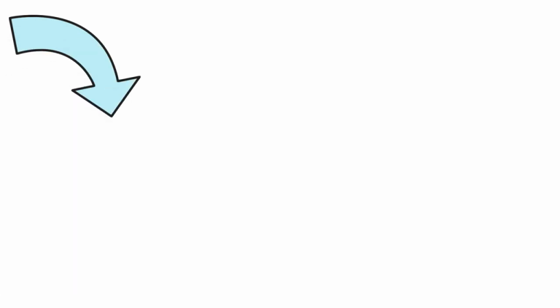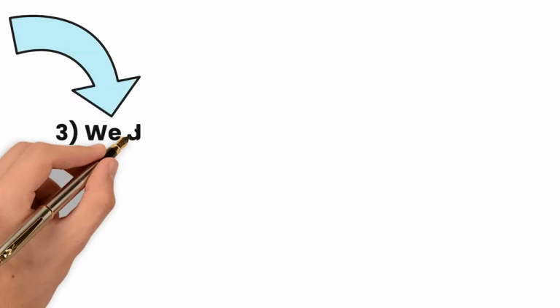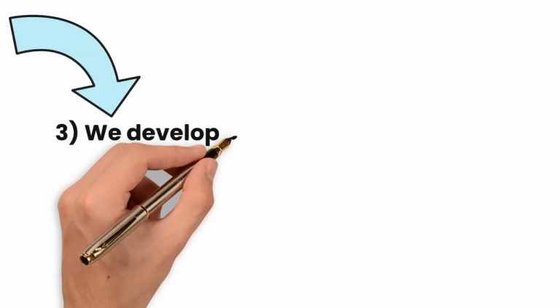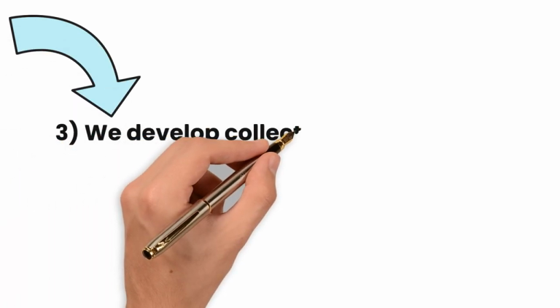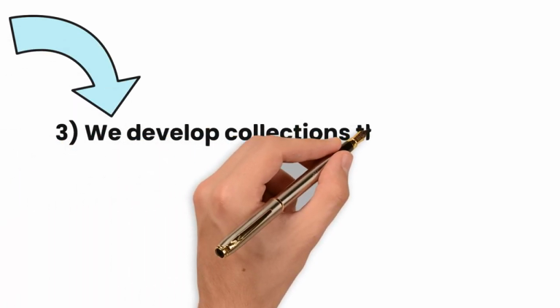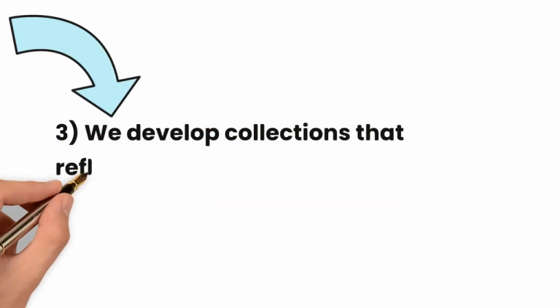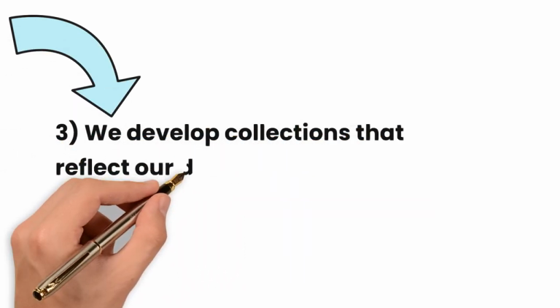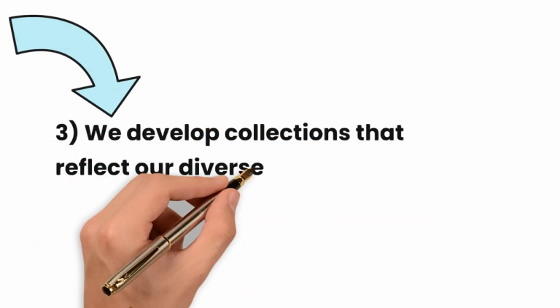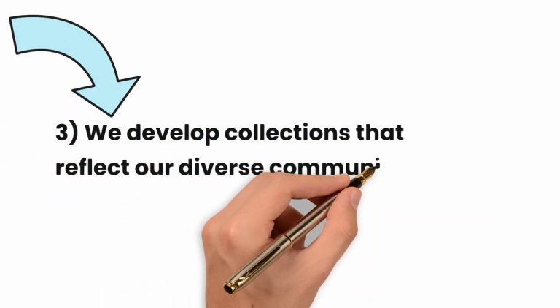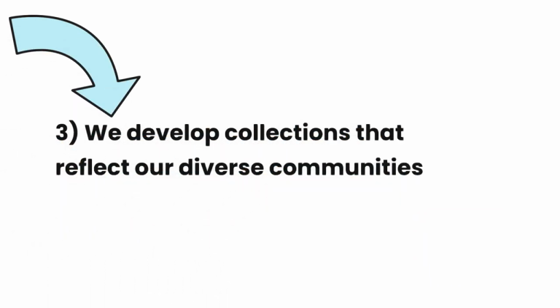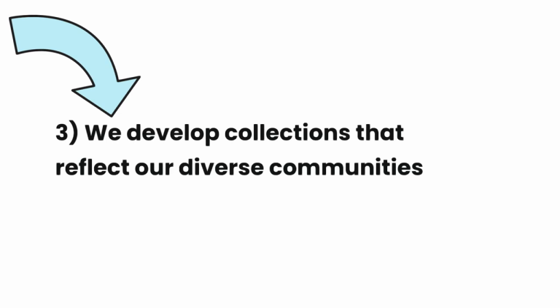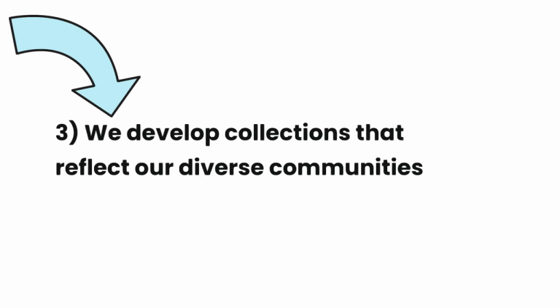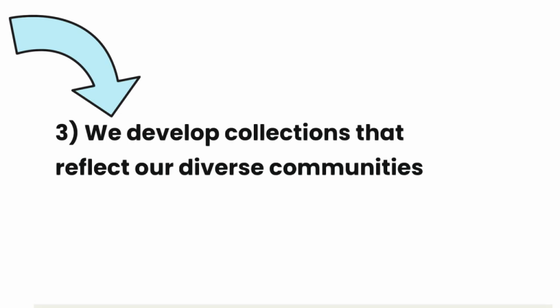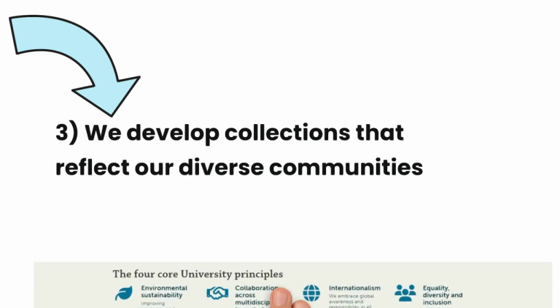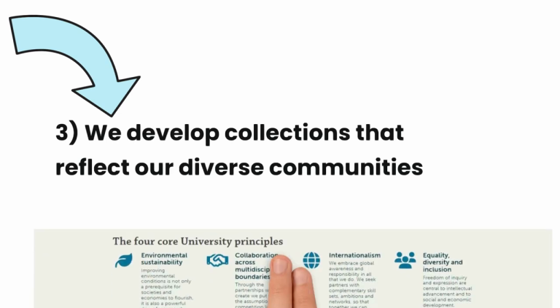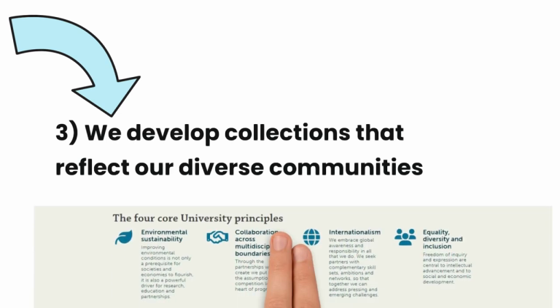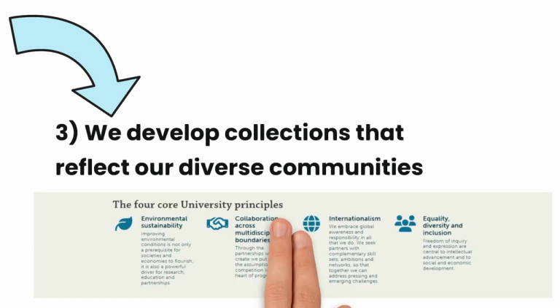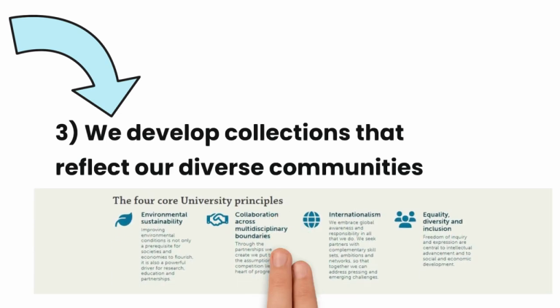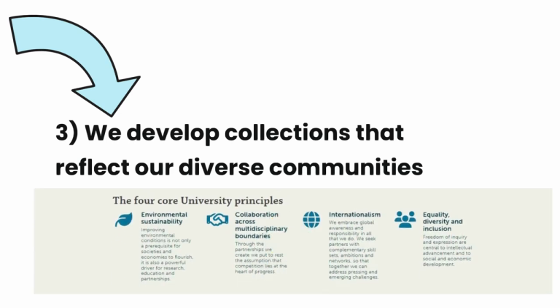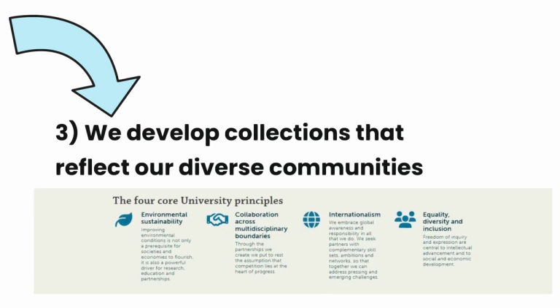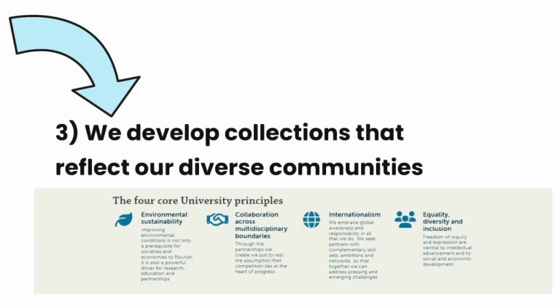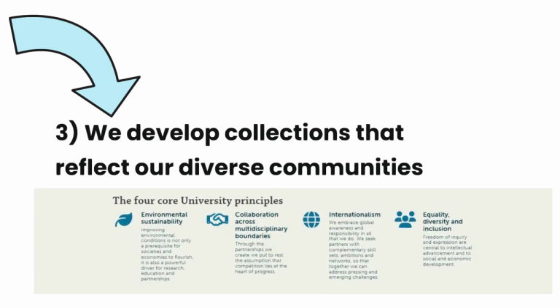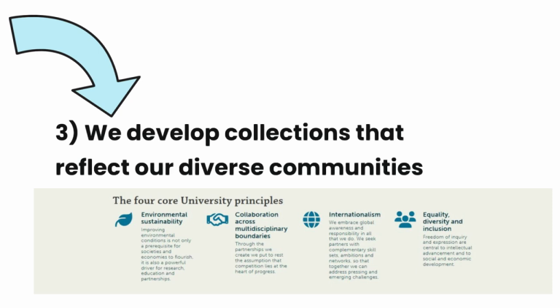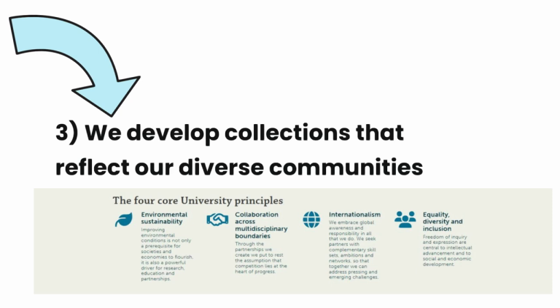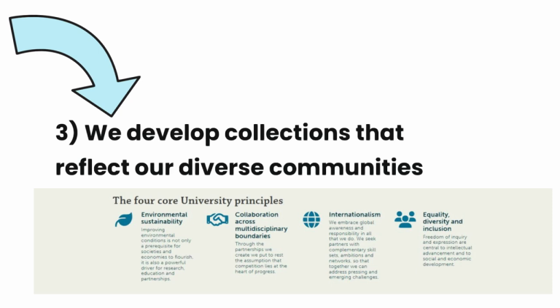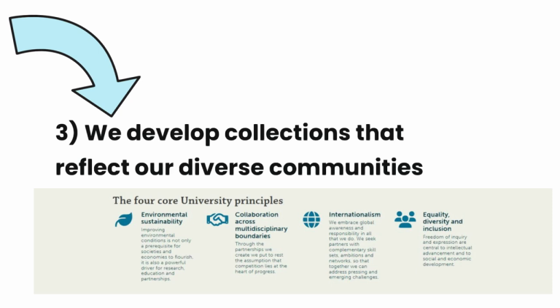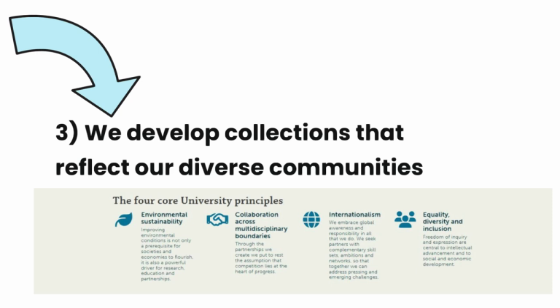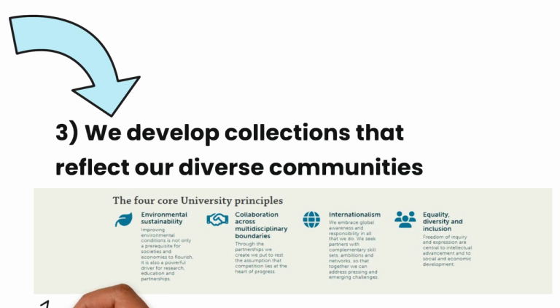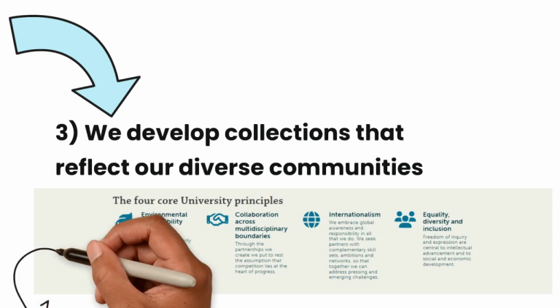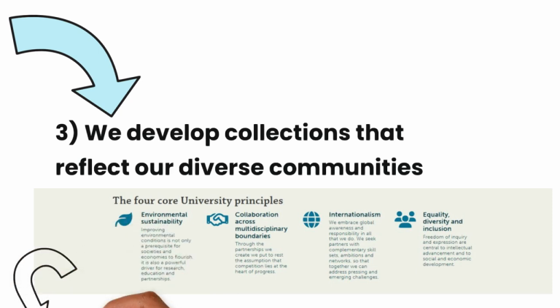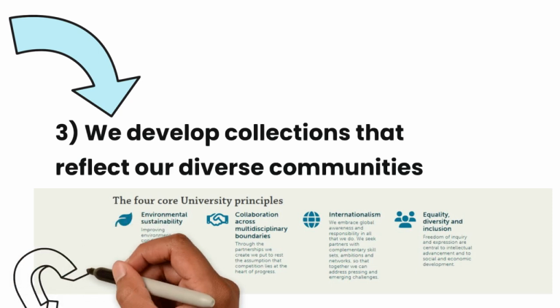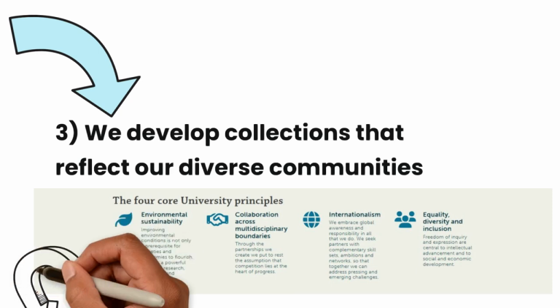We develop collections that reflect our diverse communities. We prioritise resources which diversify our collections and help establish an inclusive environment for students and staff. We support equality, diversity and inclusion as one of the four university core principles.